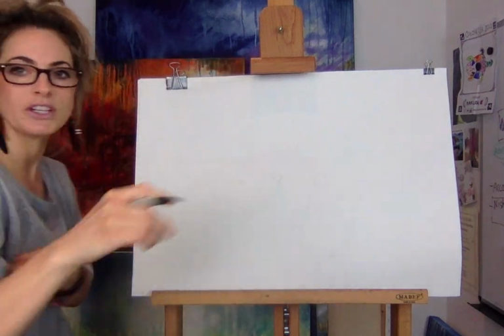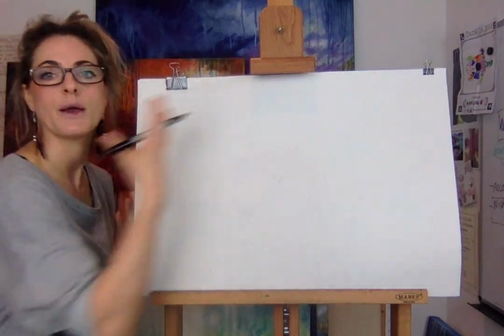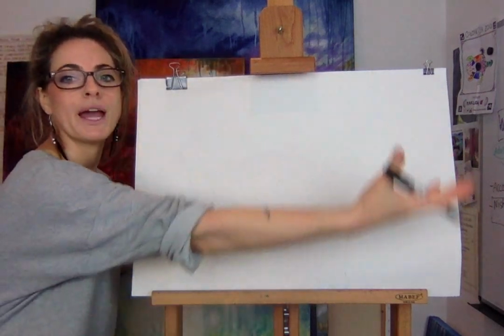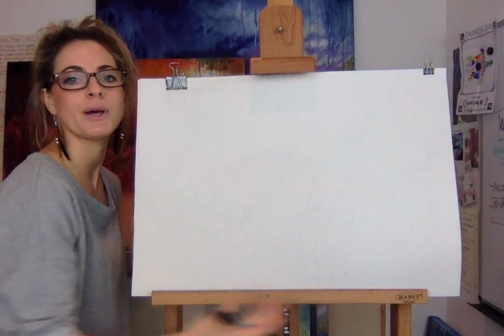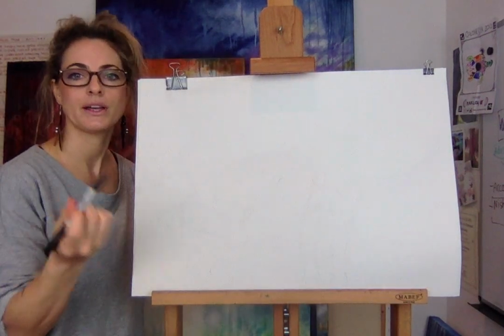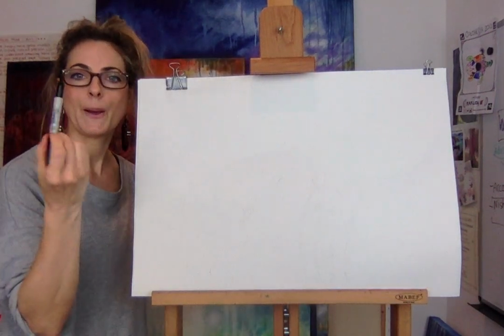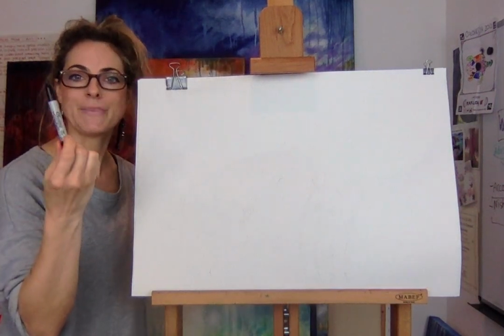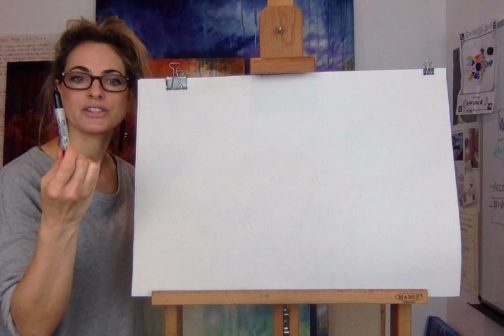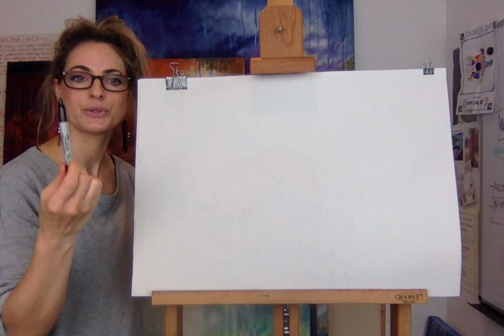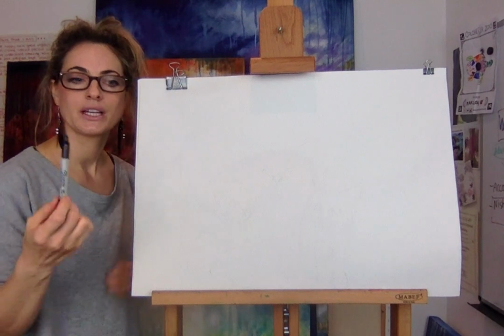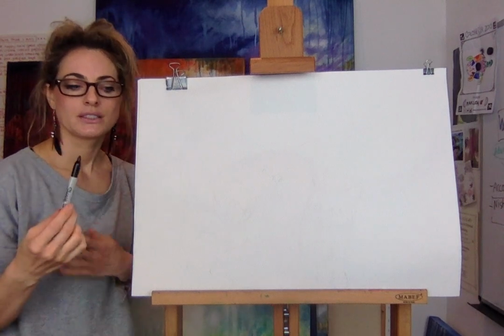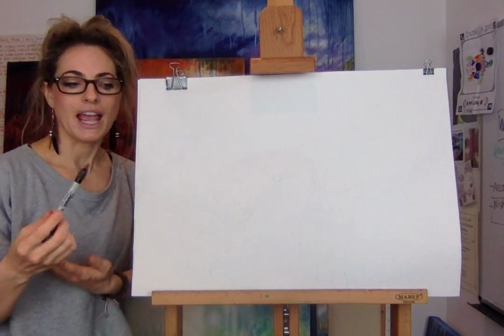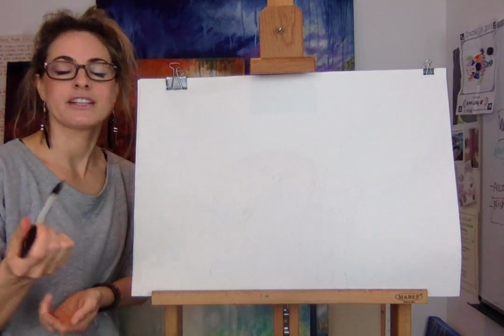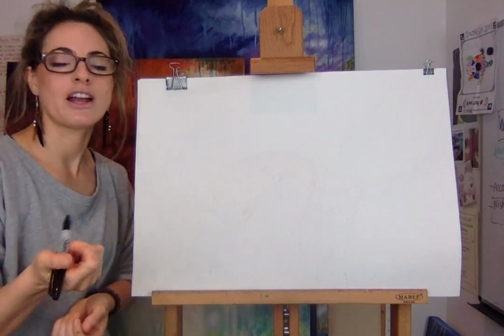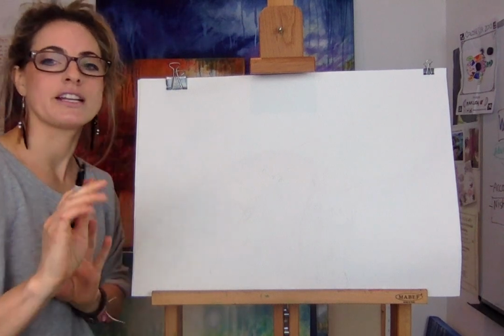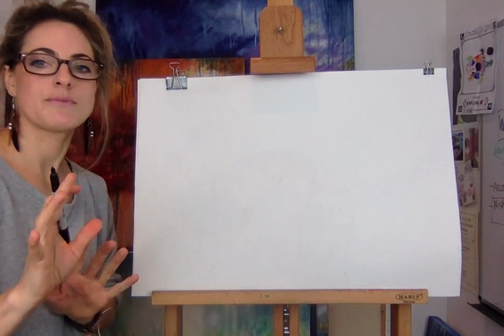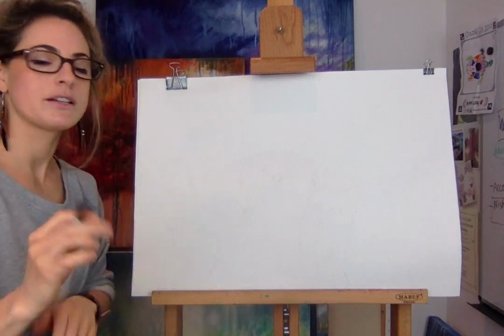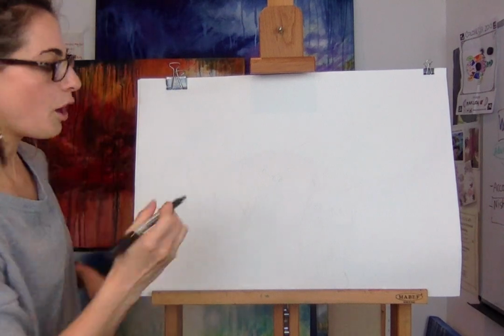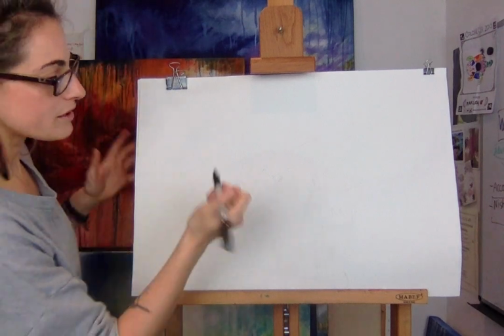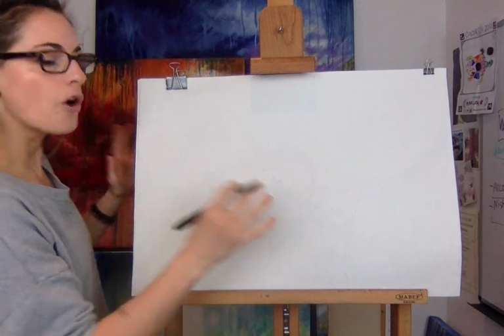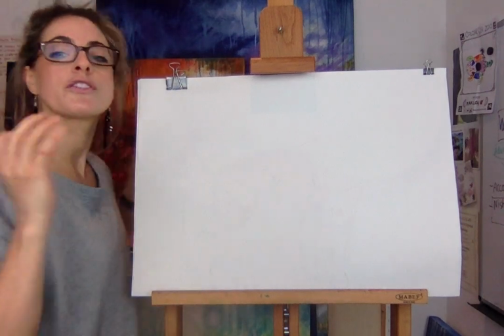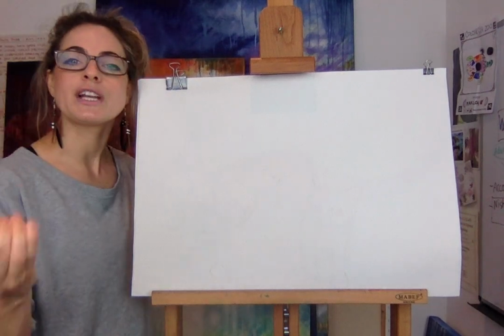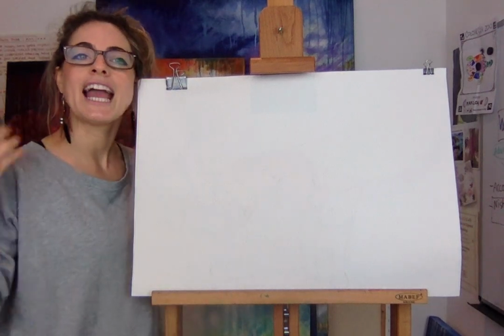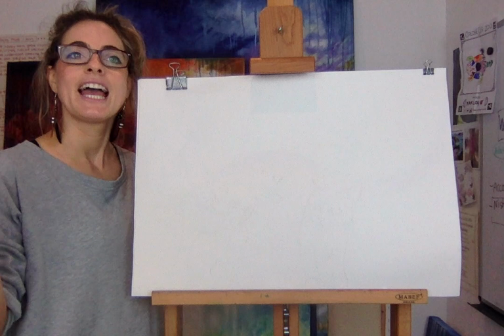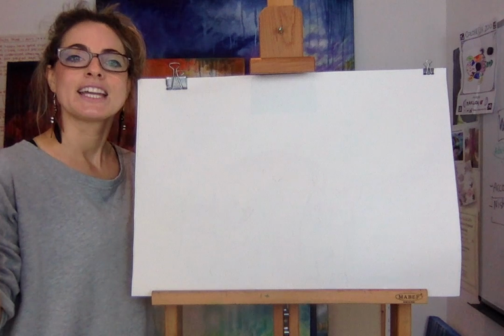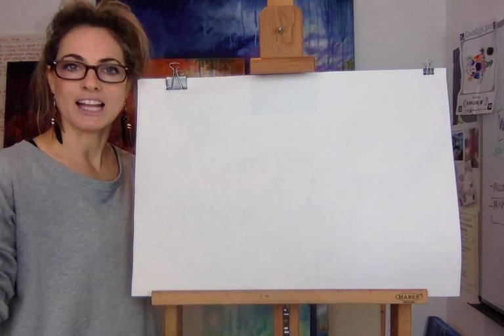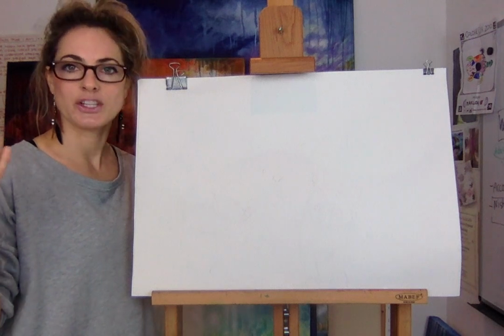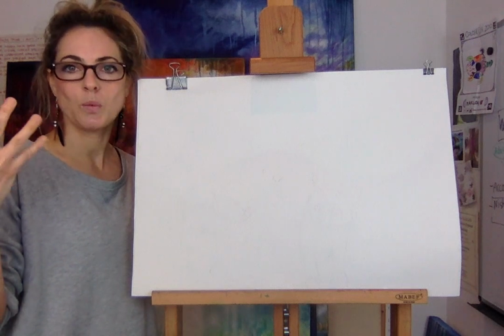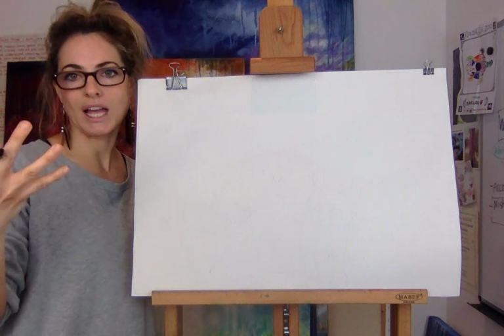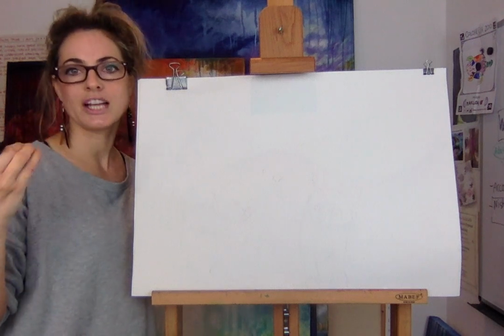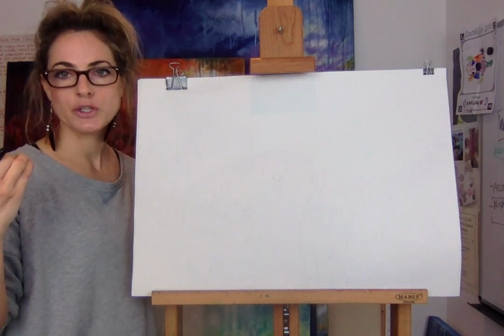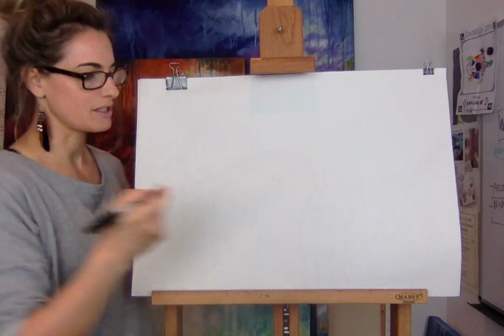So you need paper, pencil, and anything to colour in. It doesn't matter. And we're going to start off with three cats — one cat and two kittens.